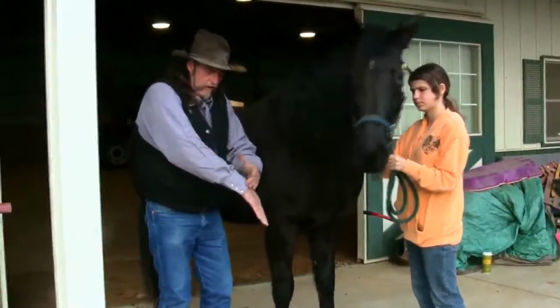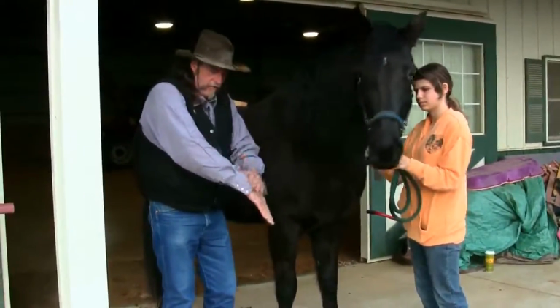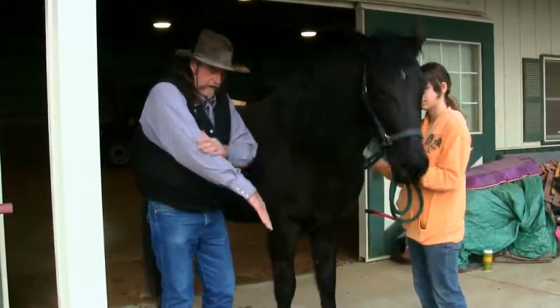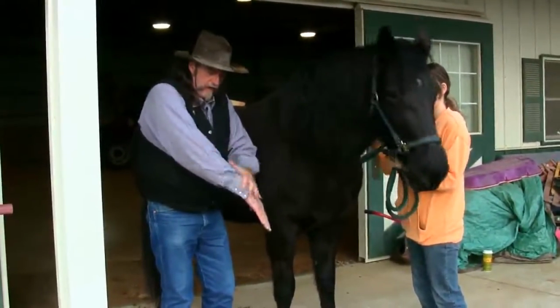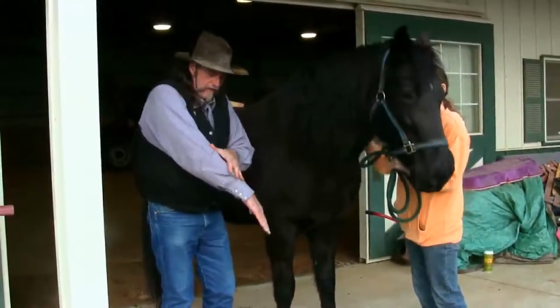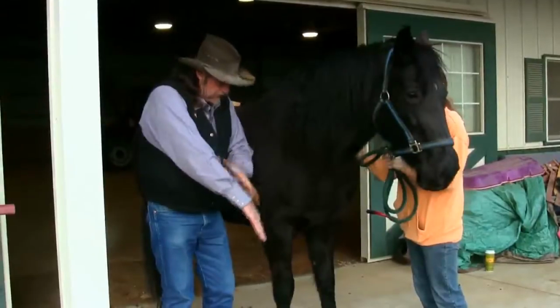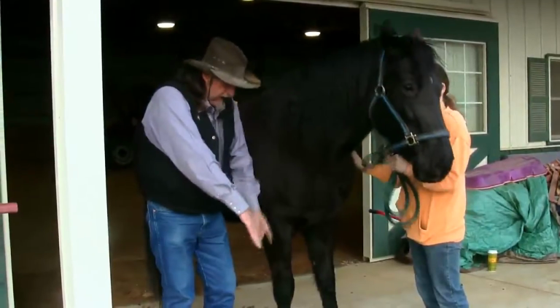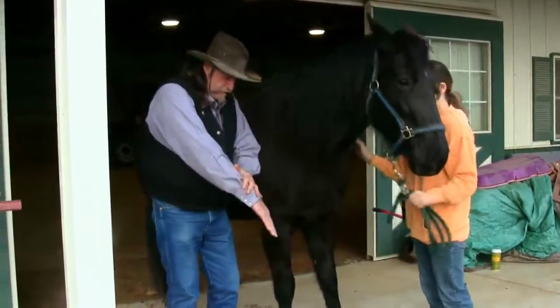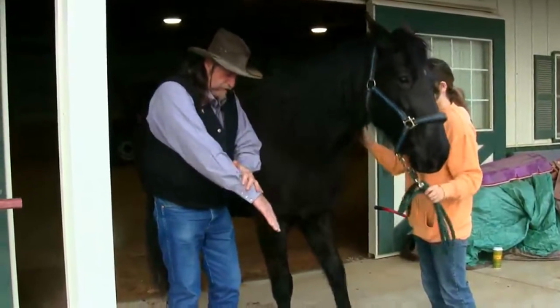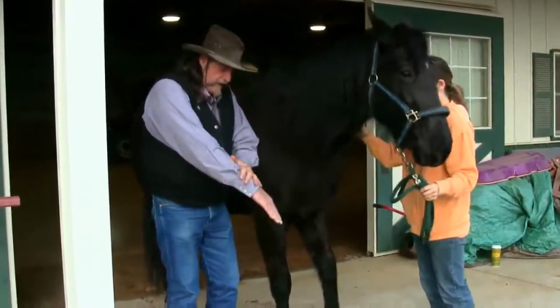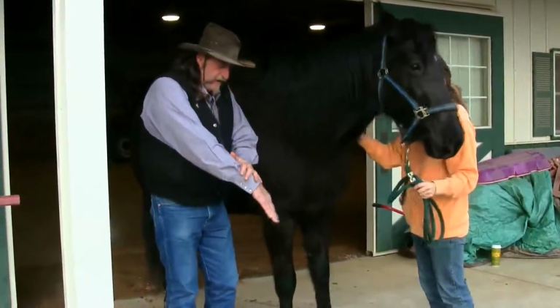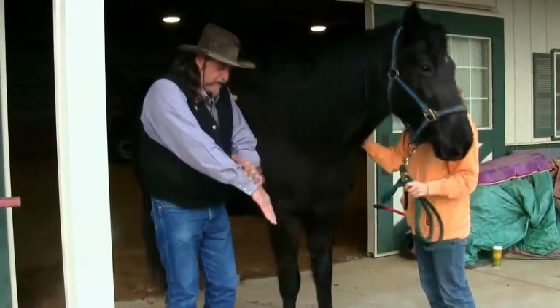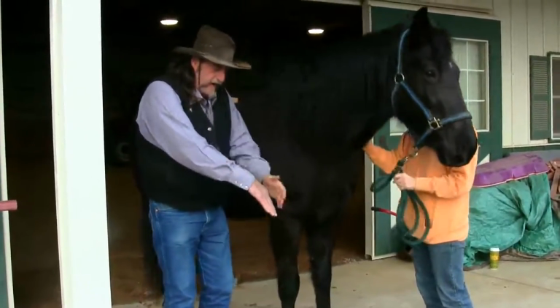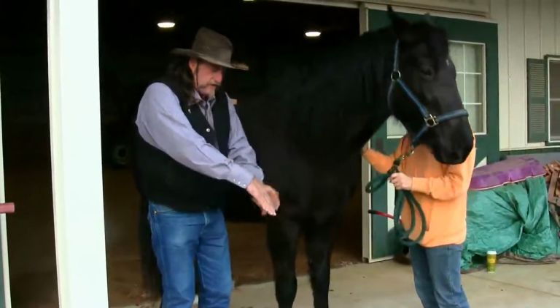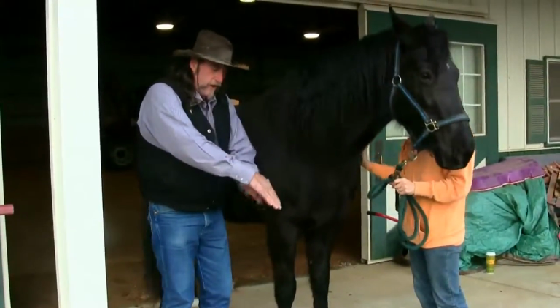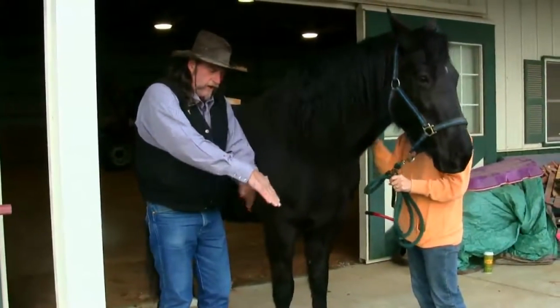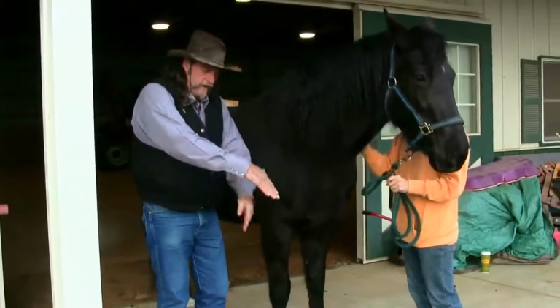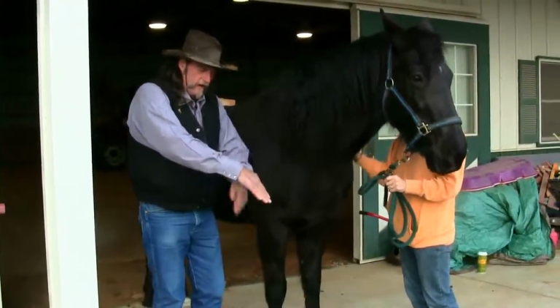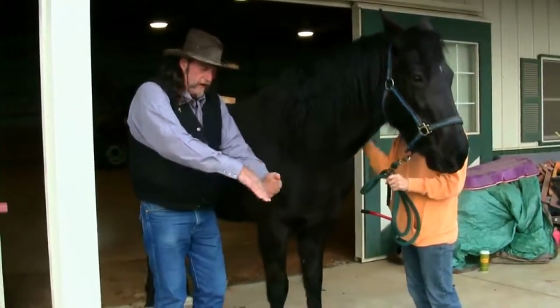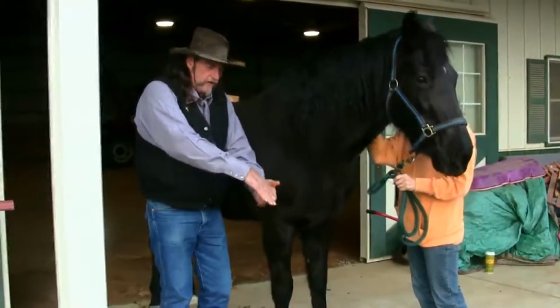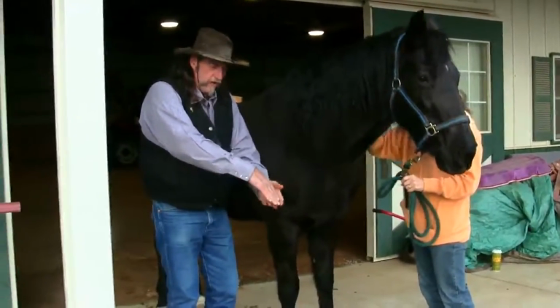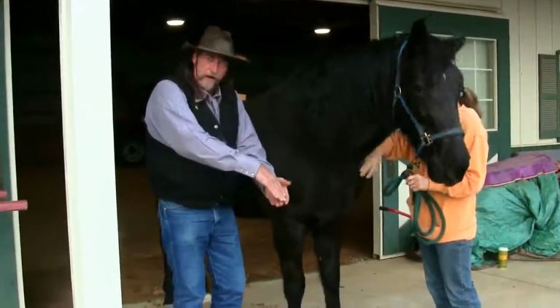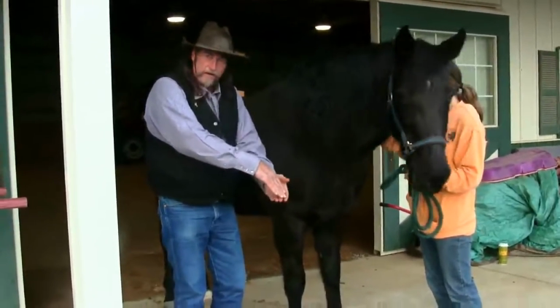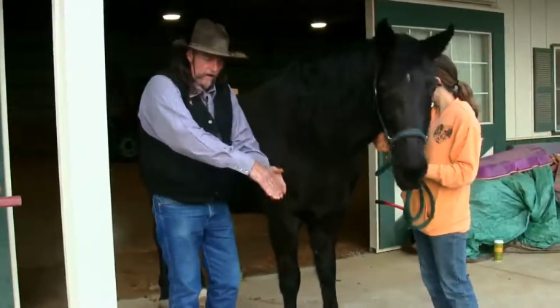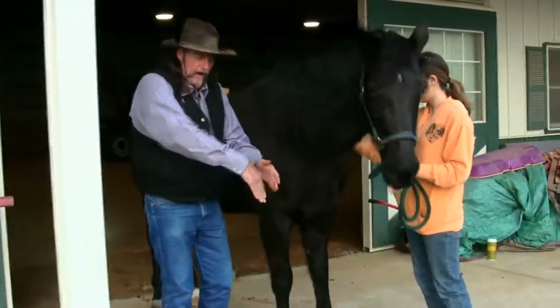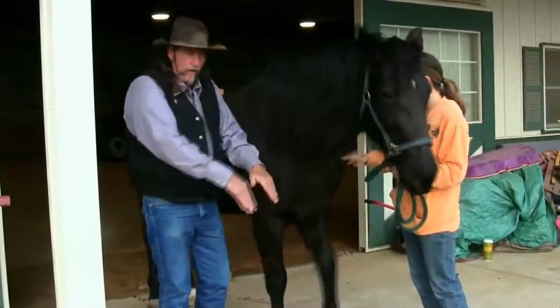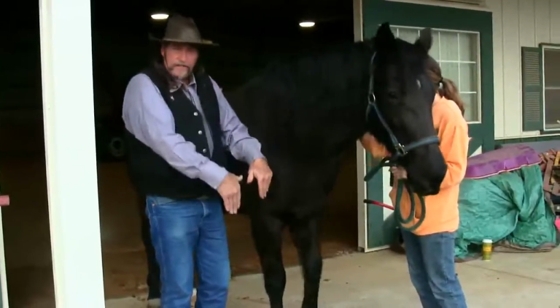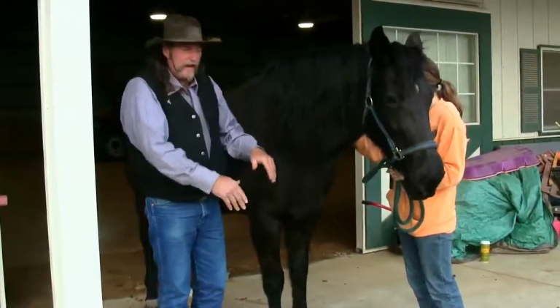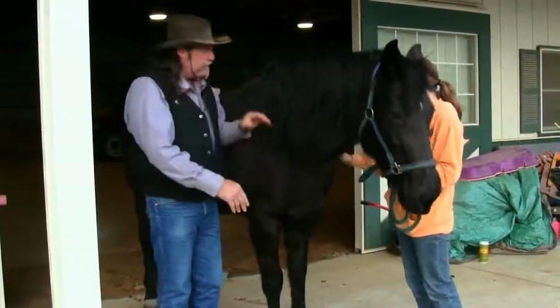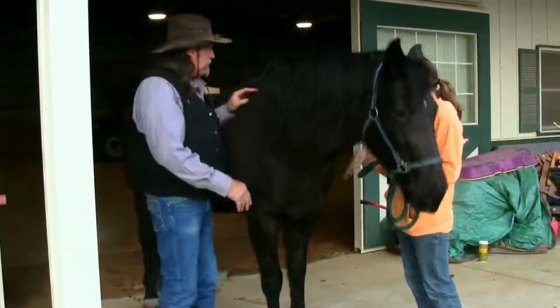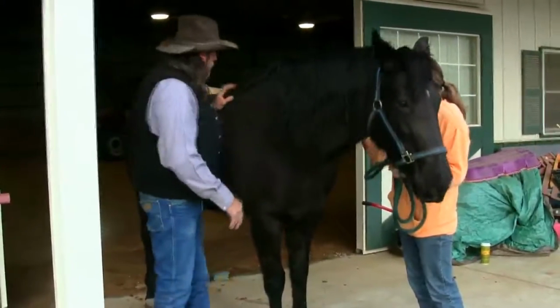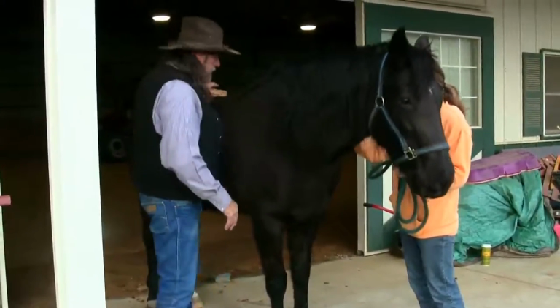Or you can have it the other way, where the fetlock joint is here, the coronary band is right here, this little pastern bone, and the hoof has too tall of a heel and too short of a toe — and the horse is standing up like a ballerina.